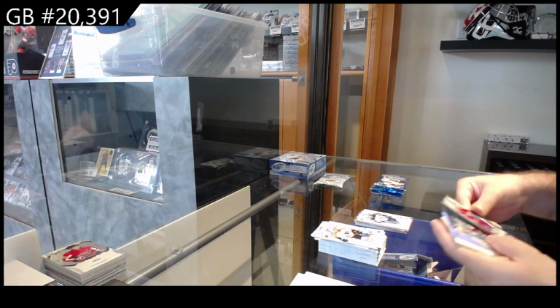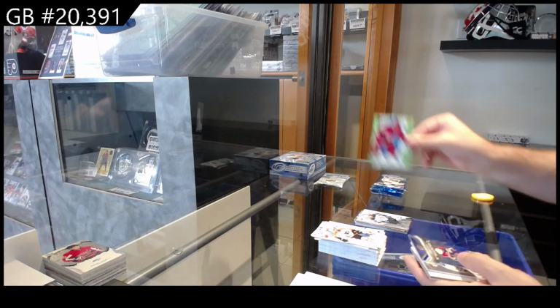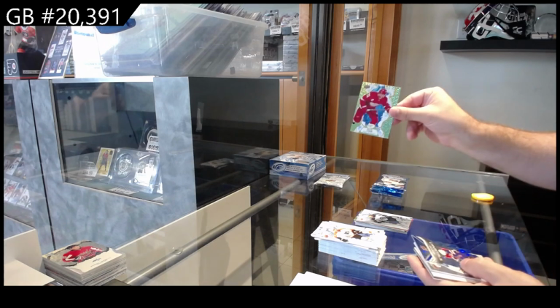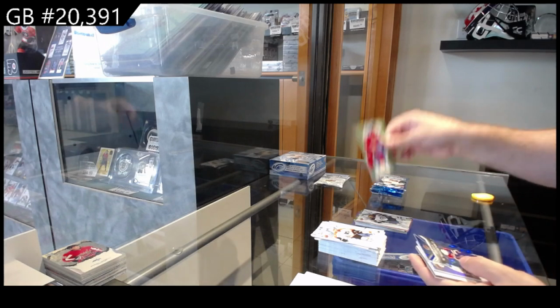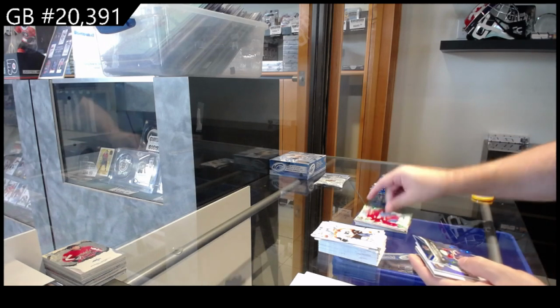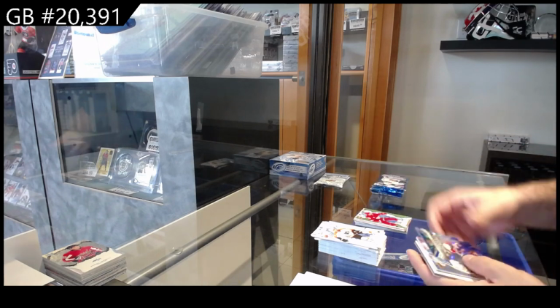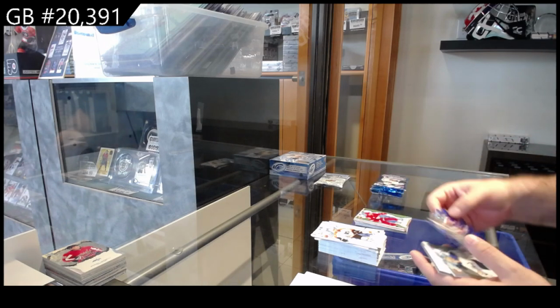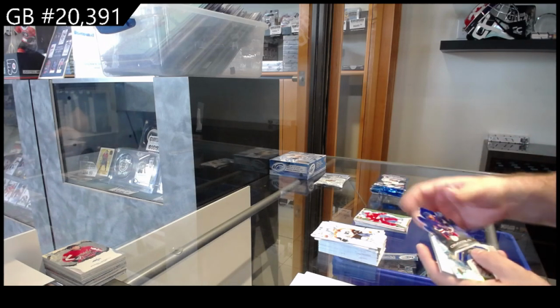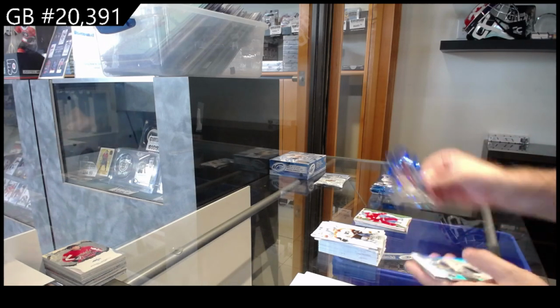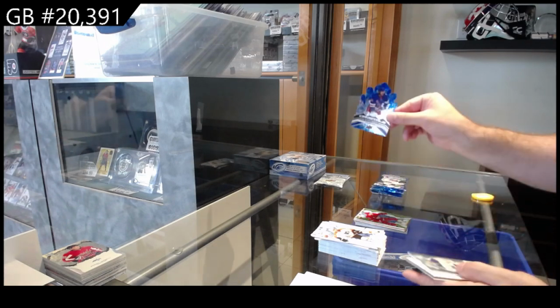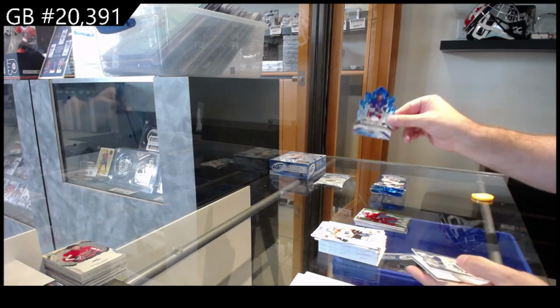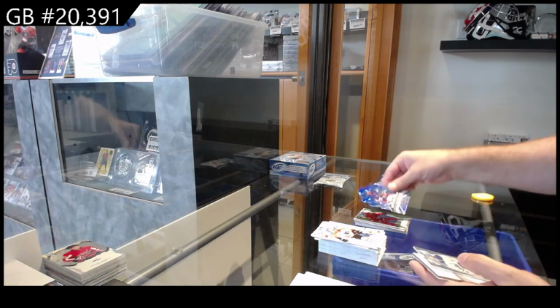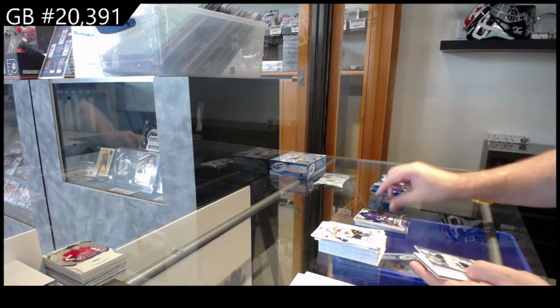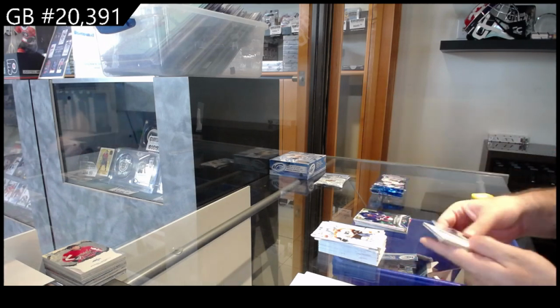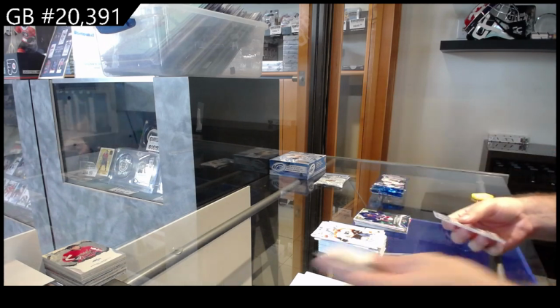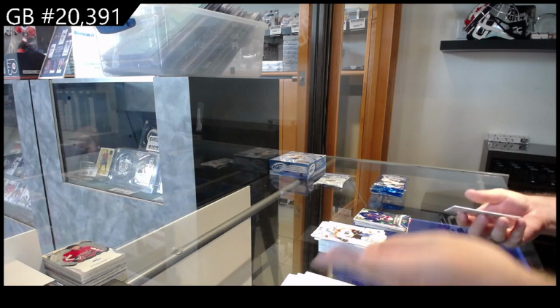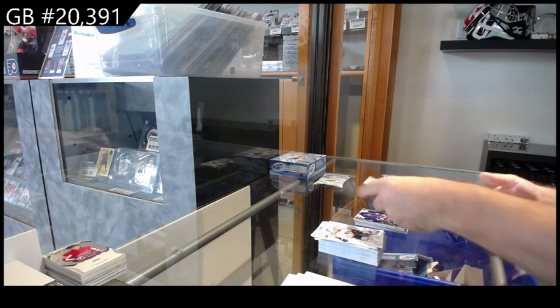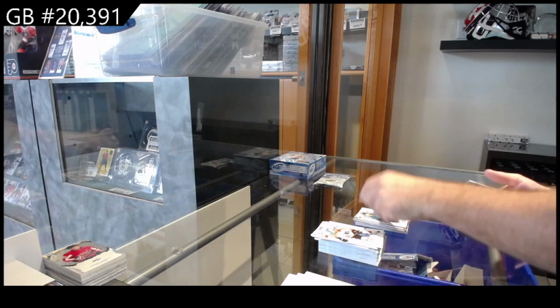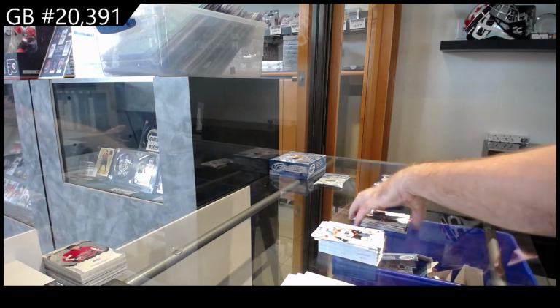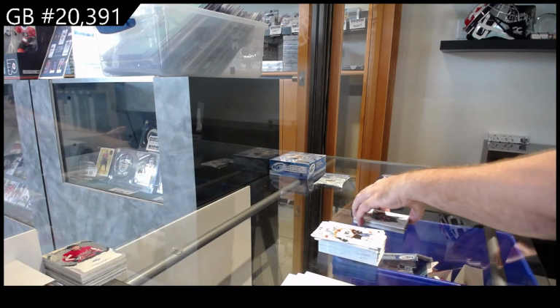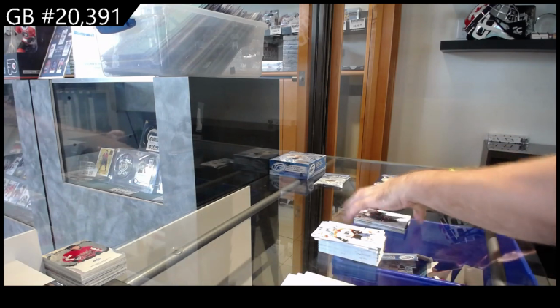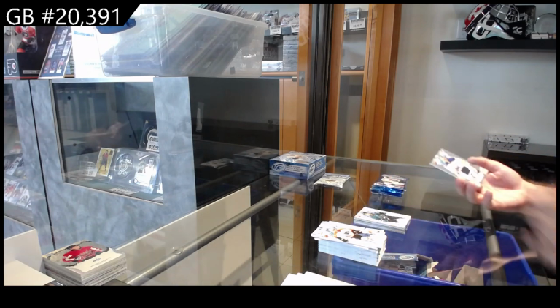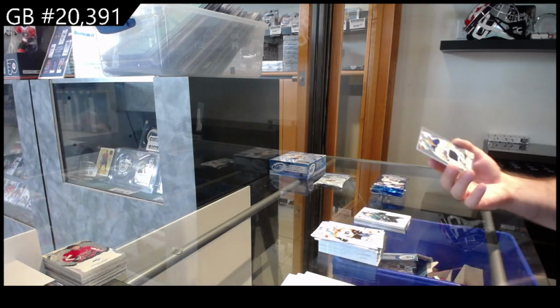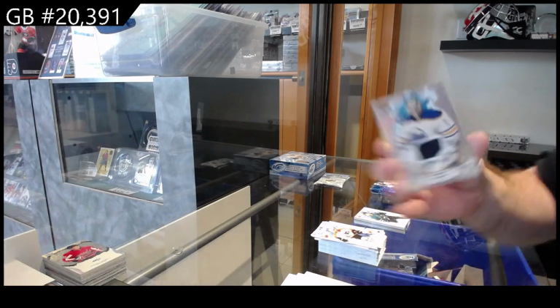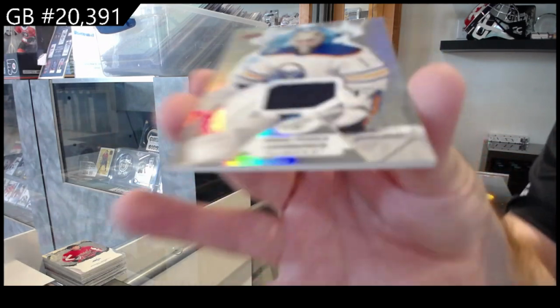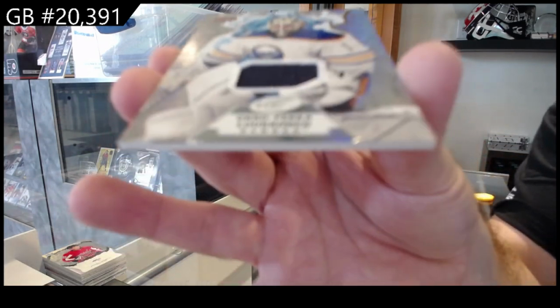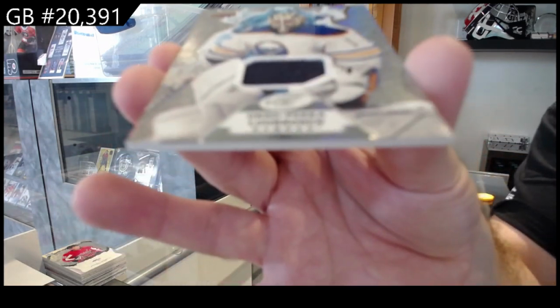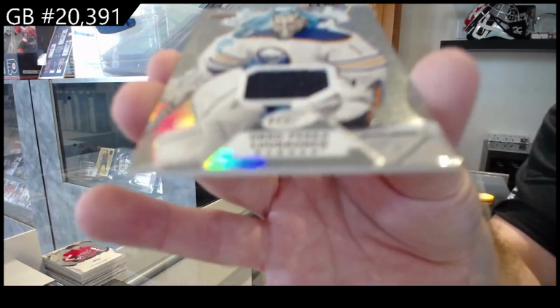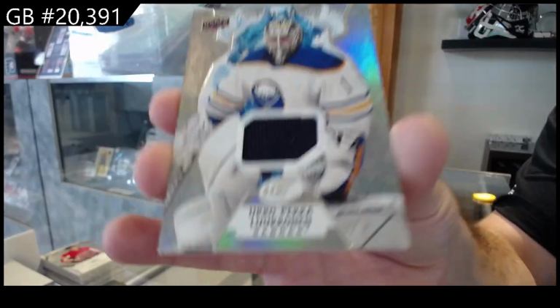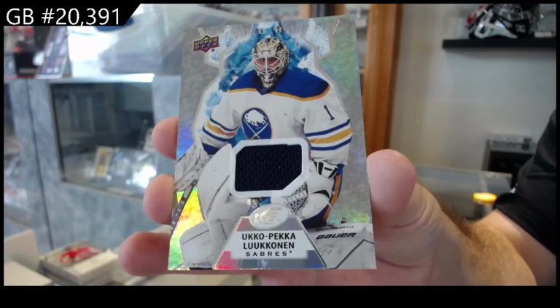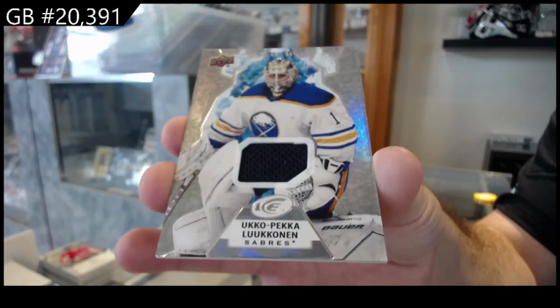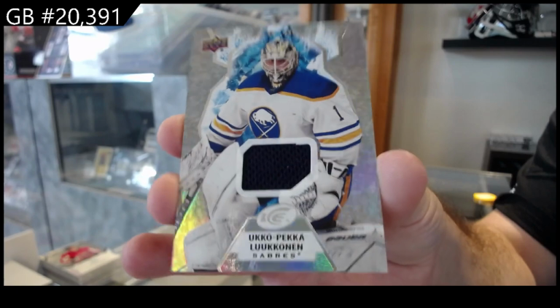Green of Larkin for the Red Wings, crystals of Fox for the Rangers, rookie of Eklund for the Sharks, and a Lucanen jersey for Buffalo.